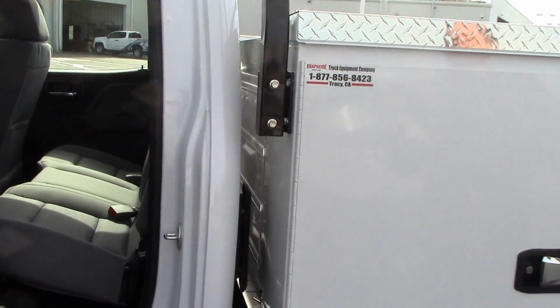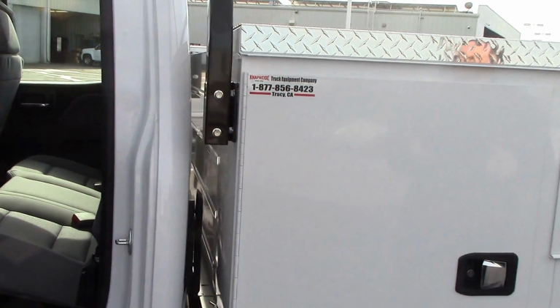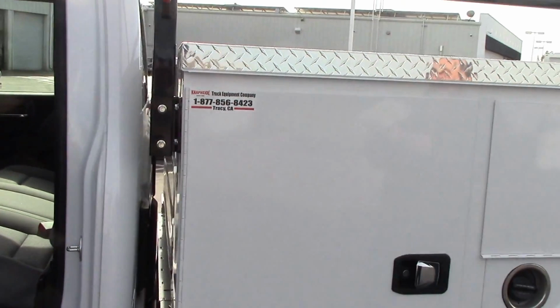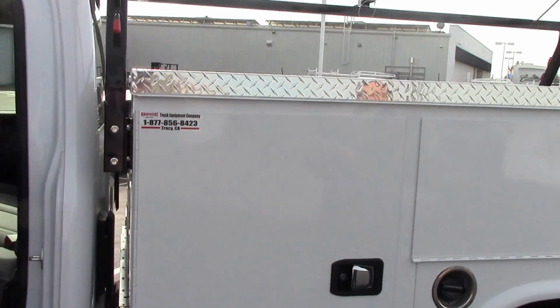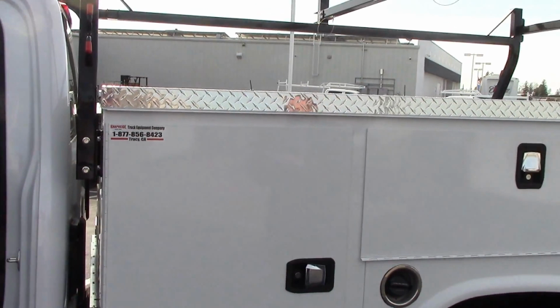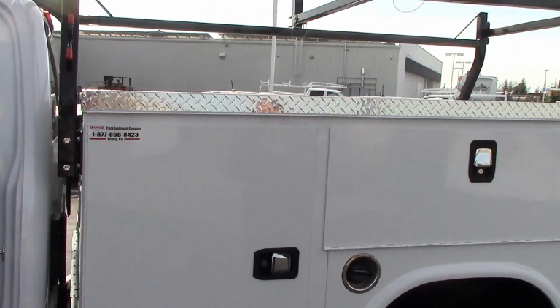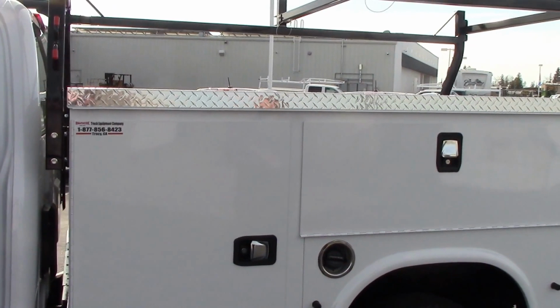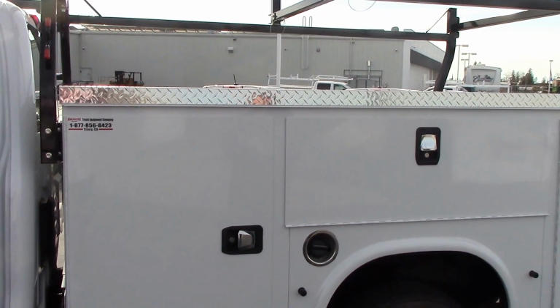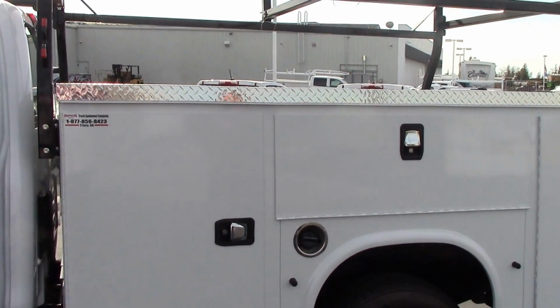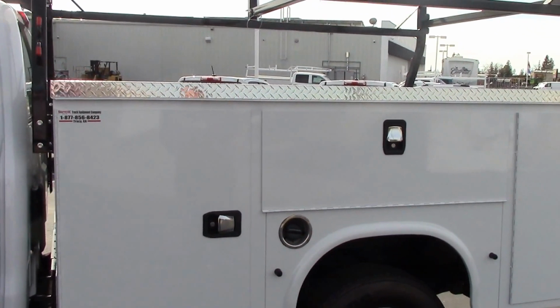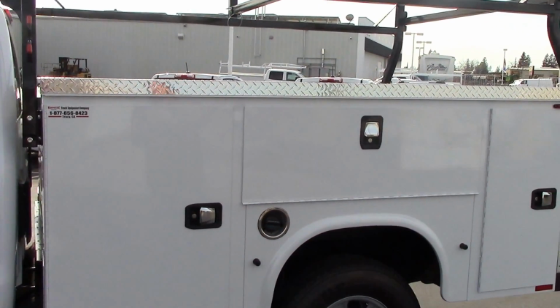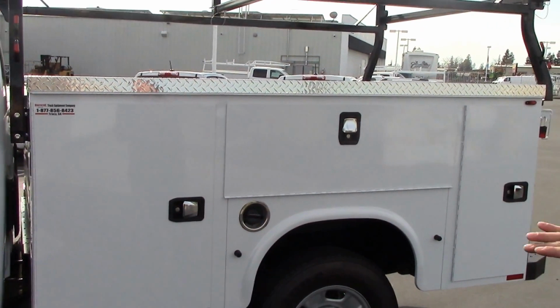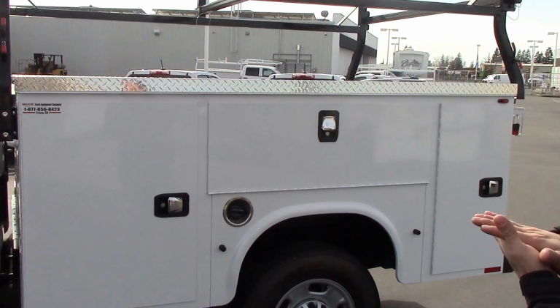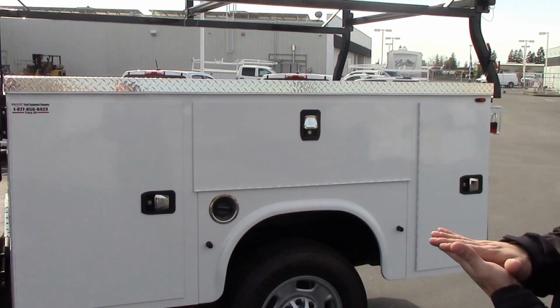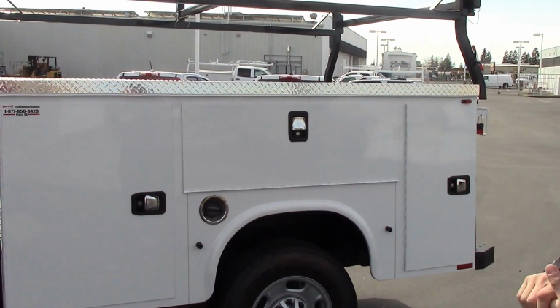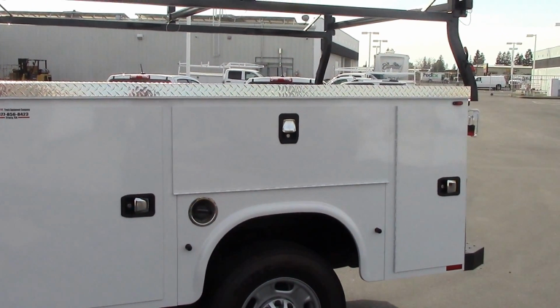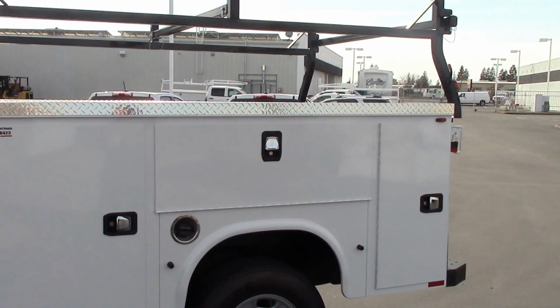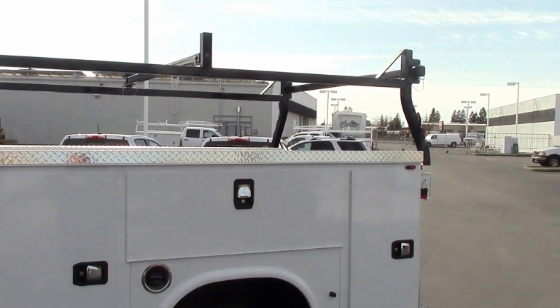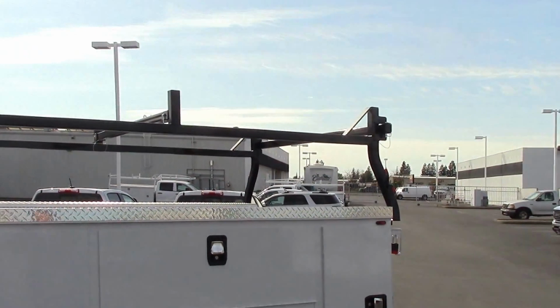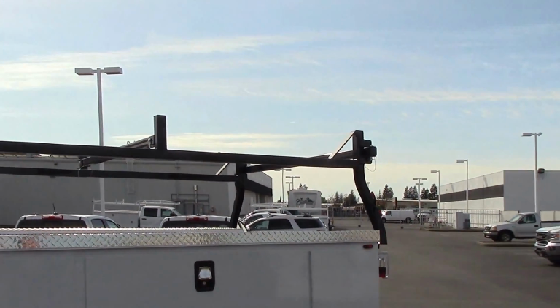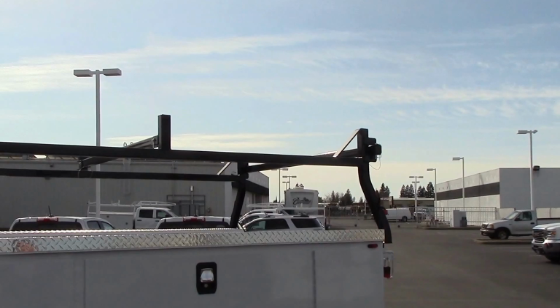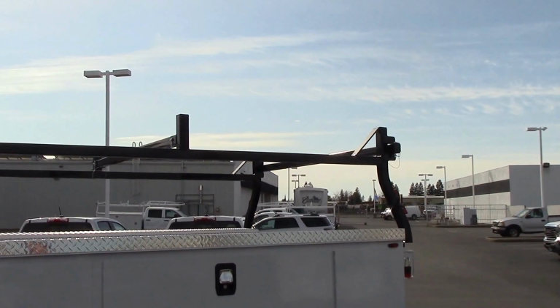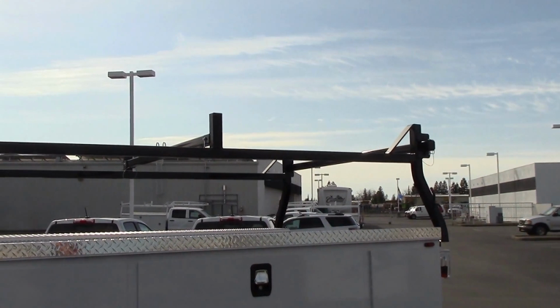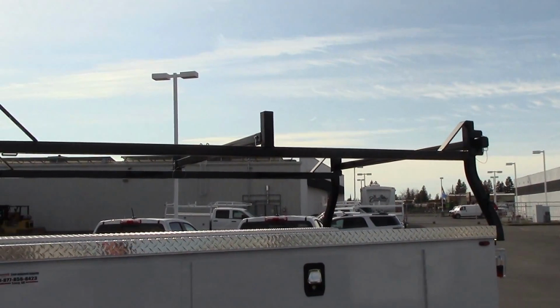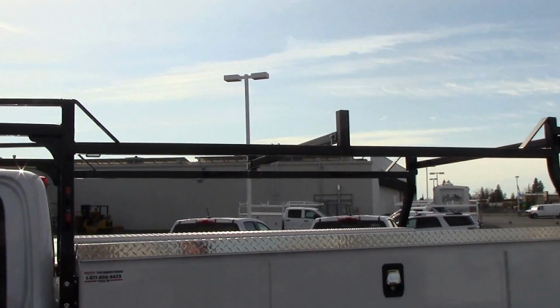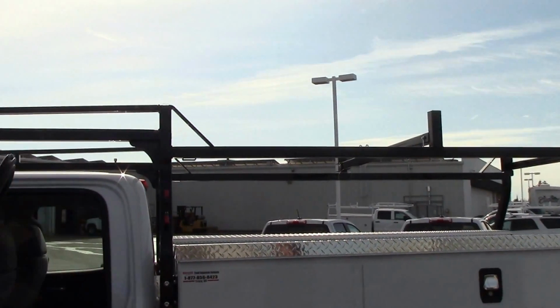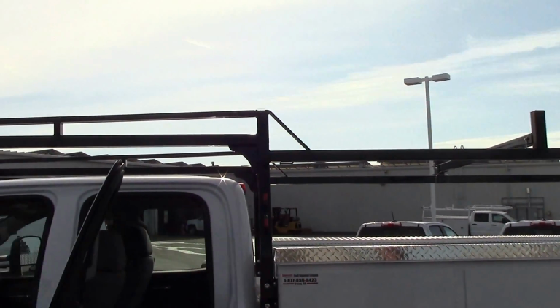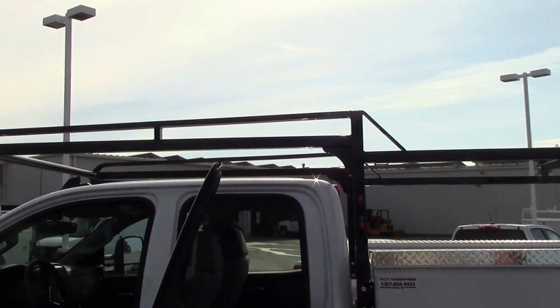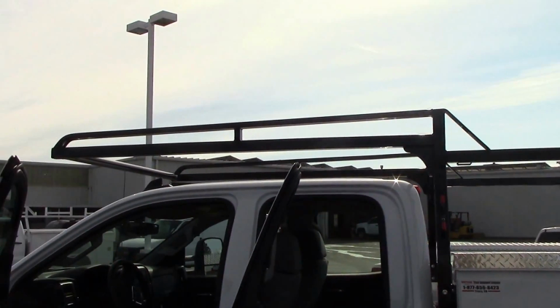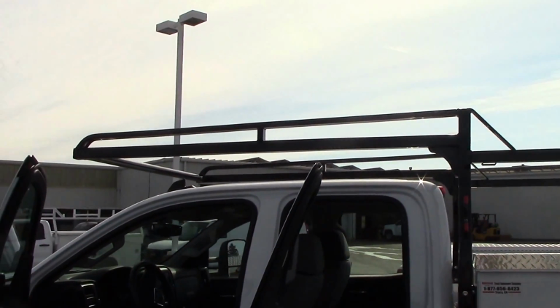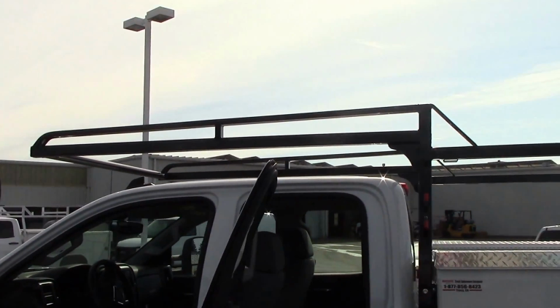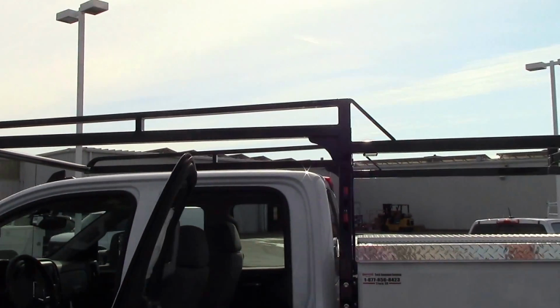Coming towards the back, Snapide's 8-foot service body. You can tell it looks a little different because they put a black rack on it. For the people who are tired of everybody looking the same, it gives it a nice contrast.